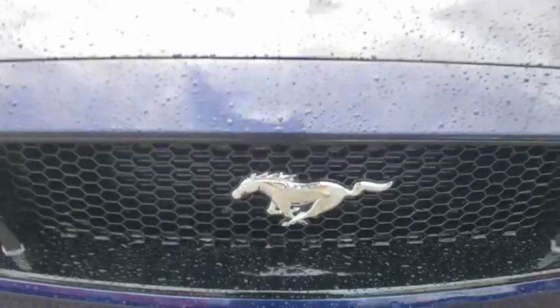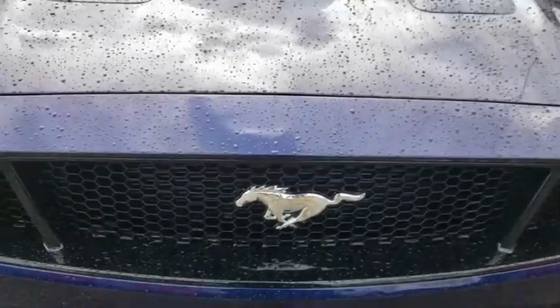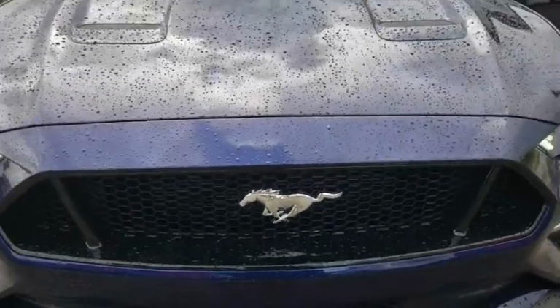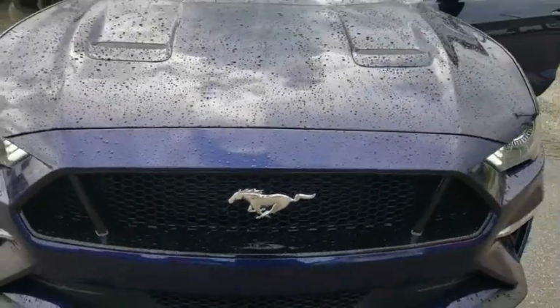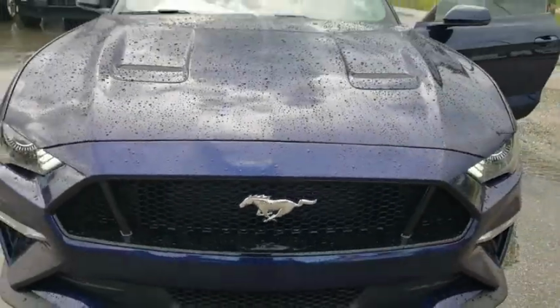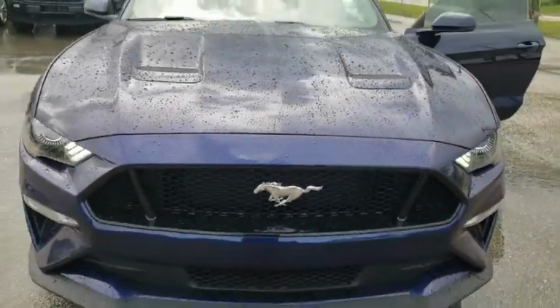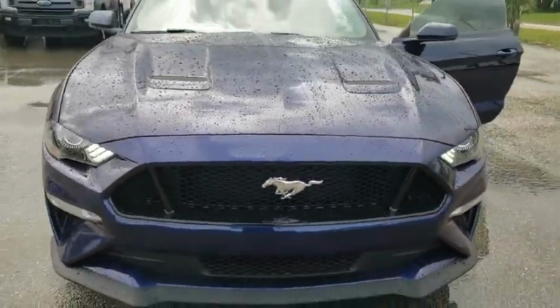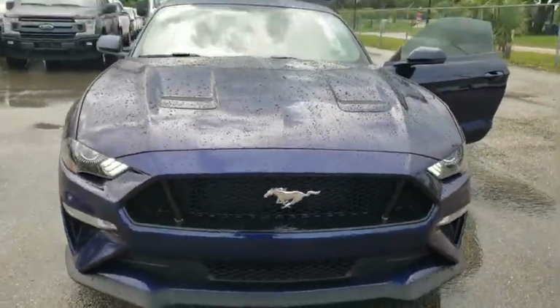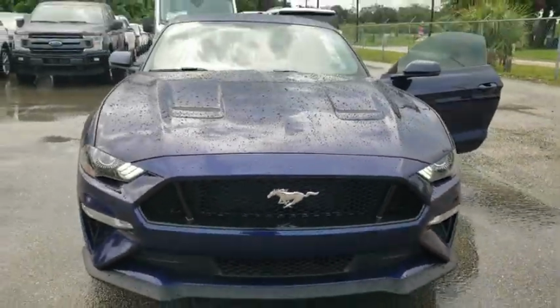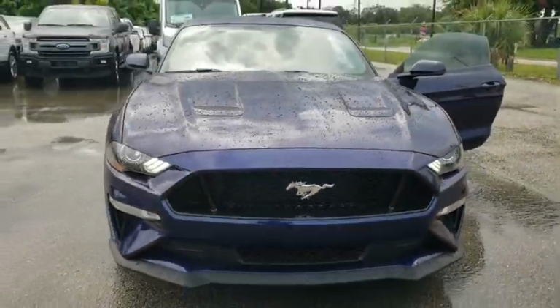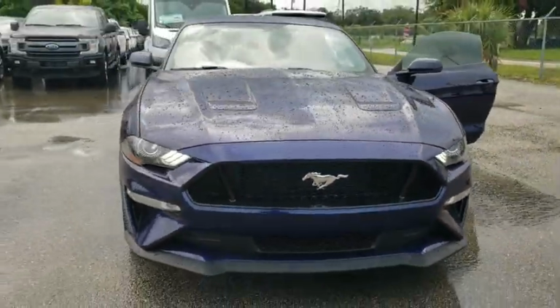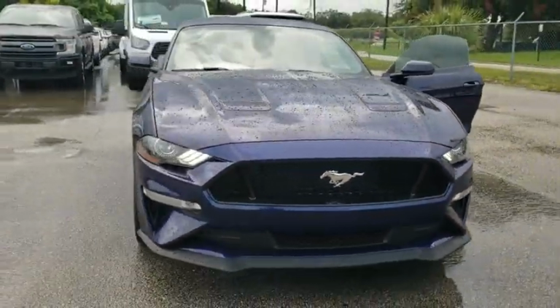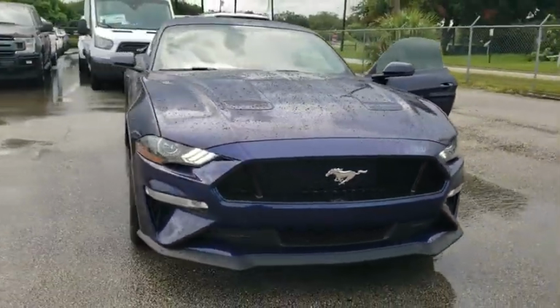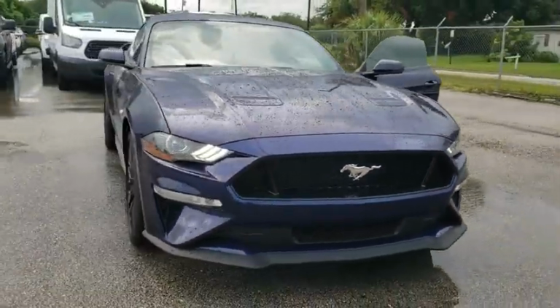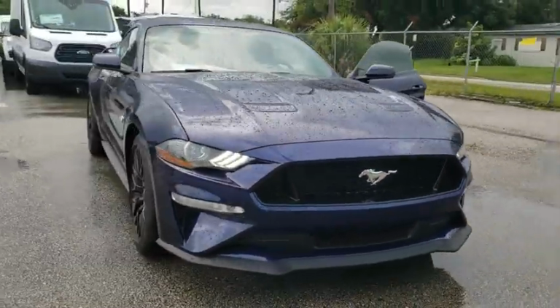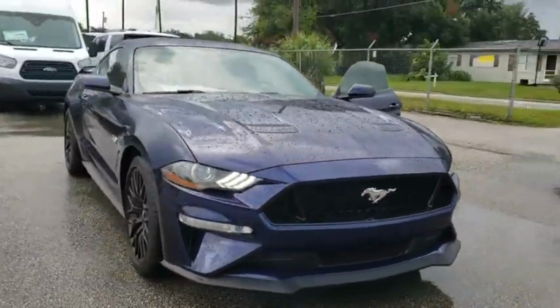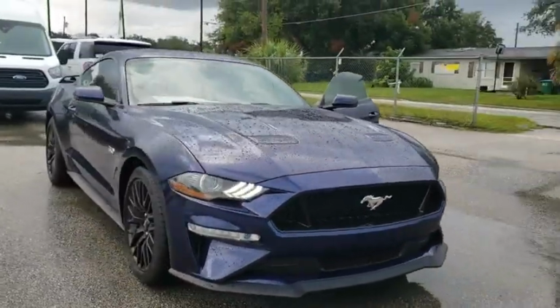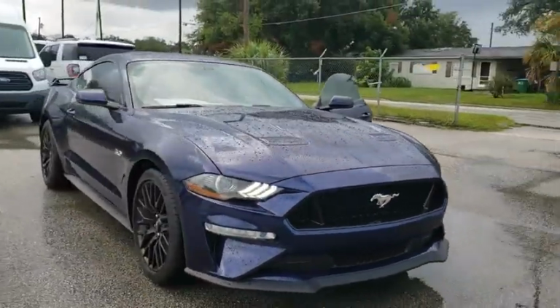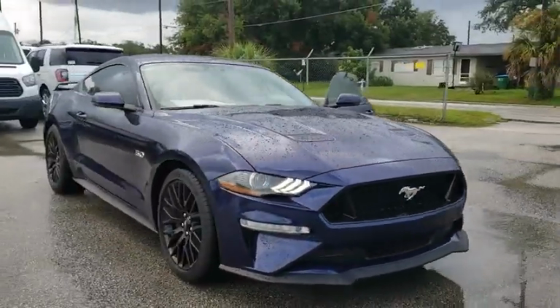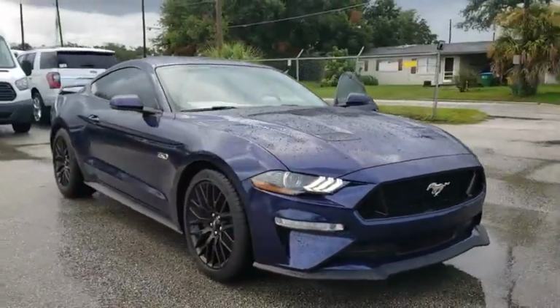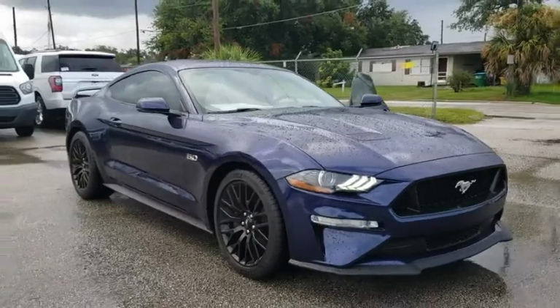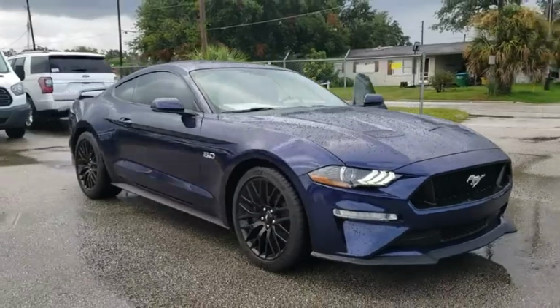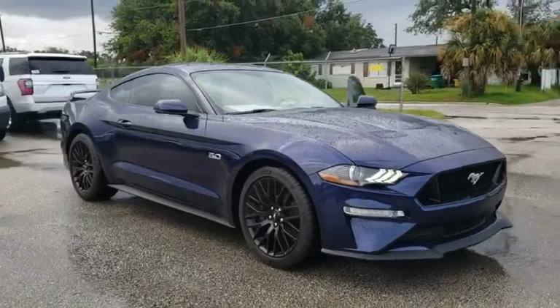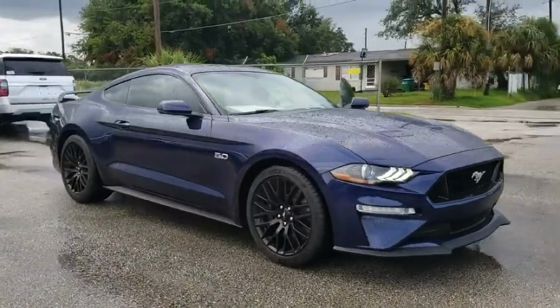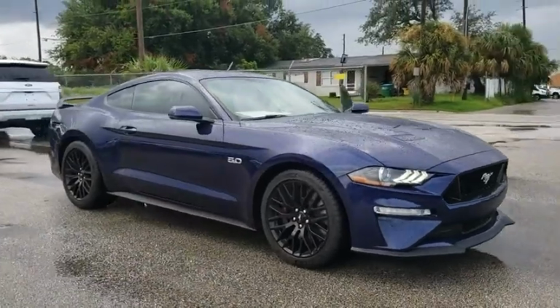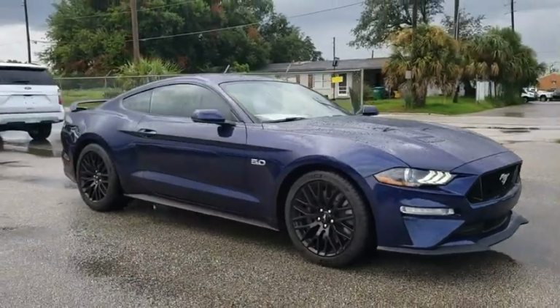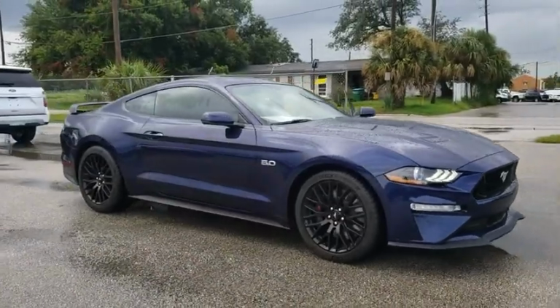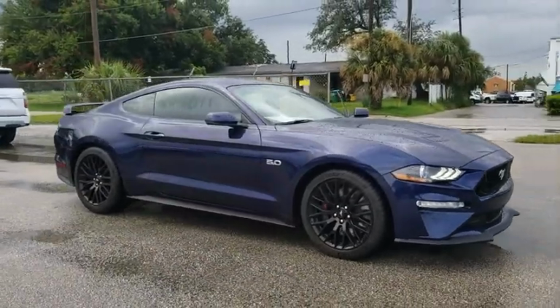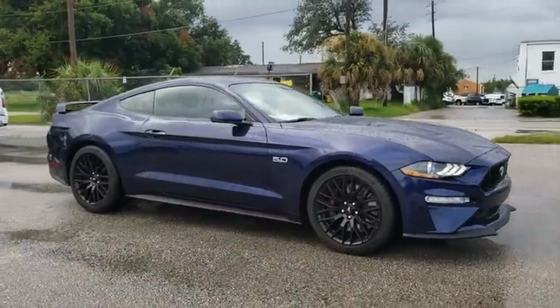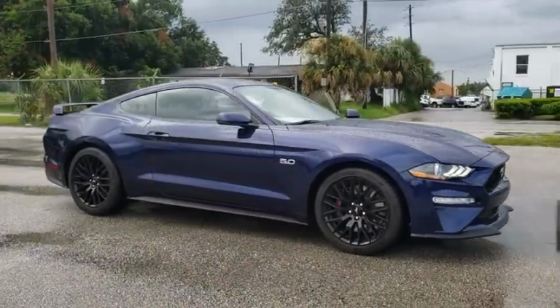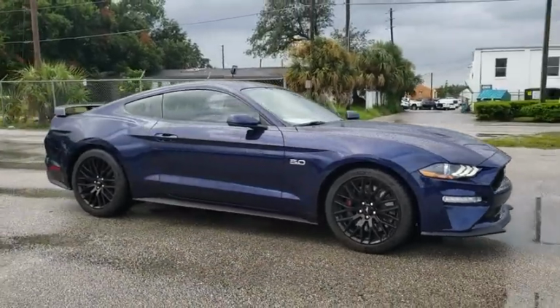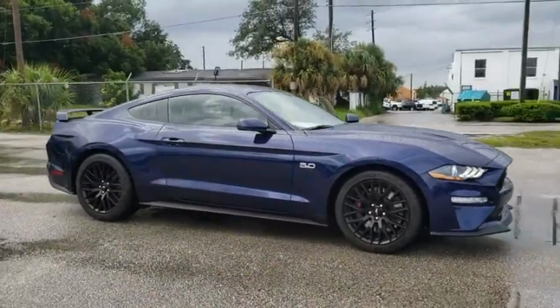2018 Ford Mustang. The Mustang is race worthy and ready for the track. Here are some of this vehicle's great options.